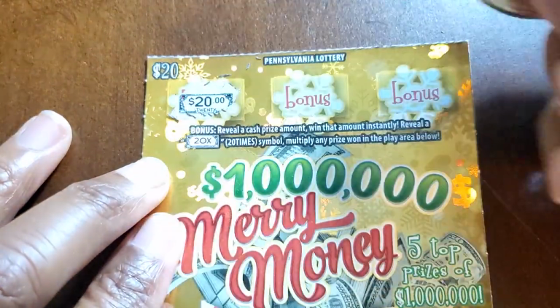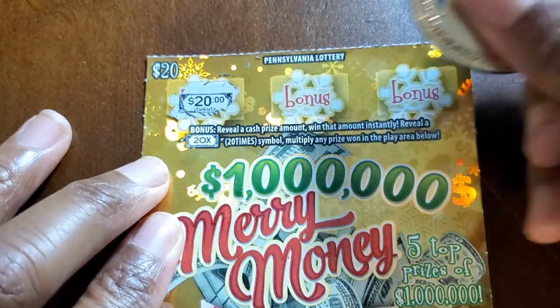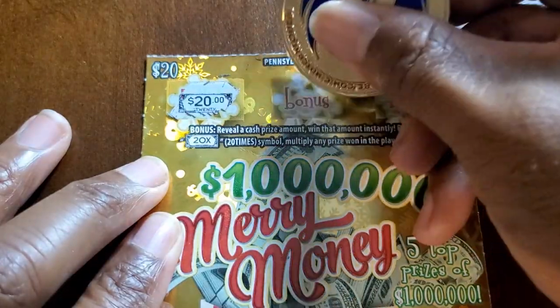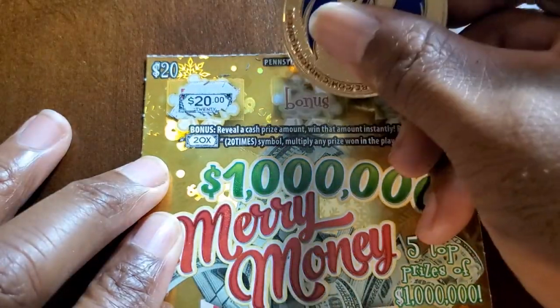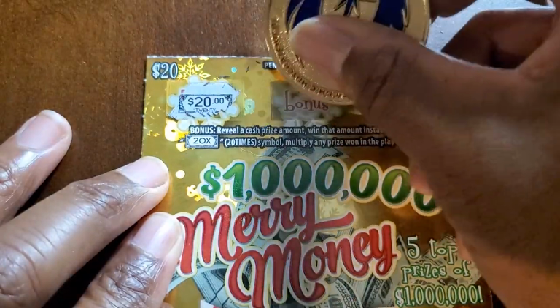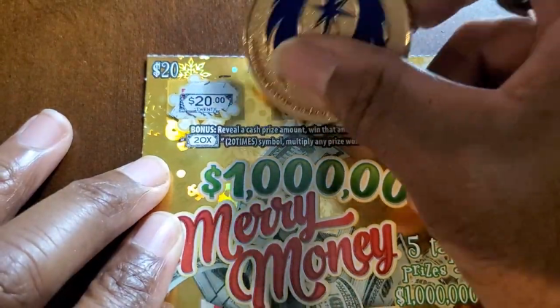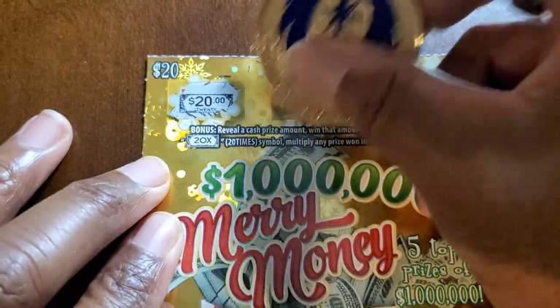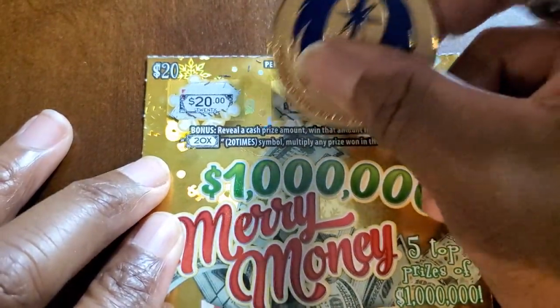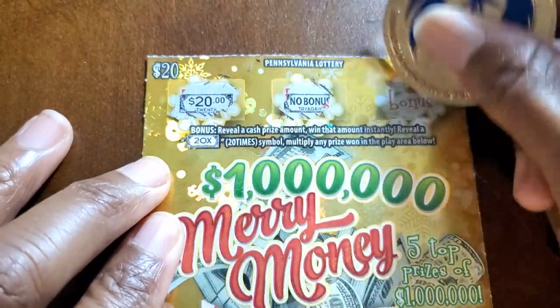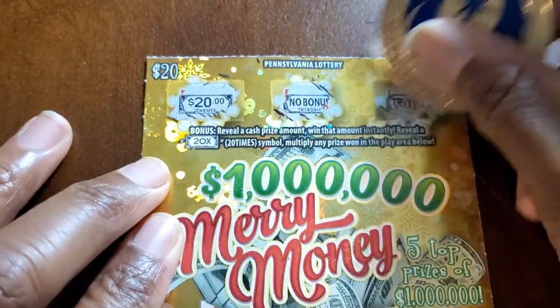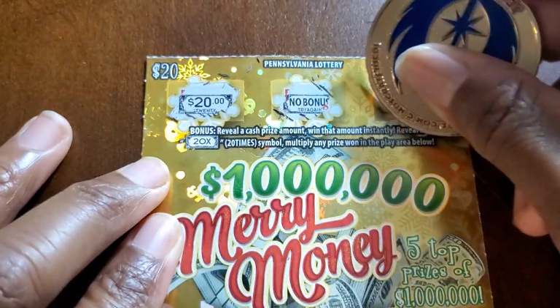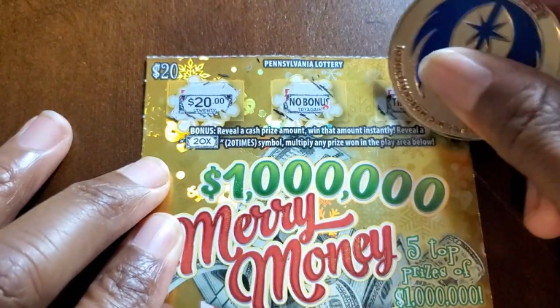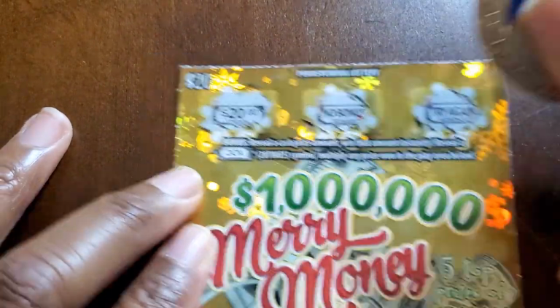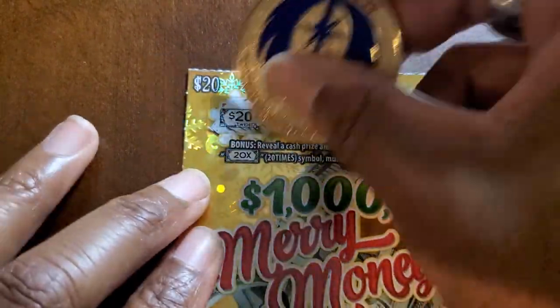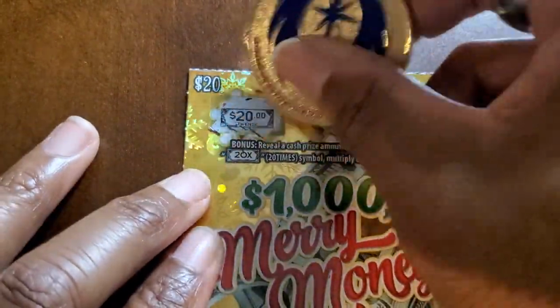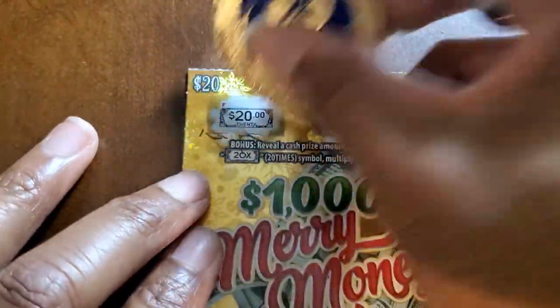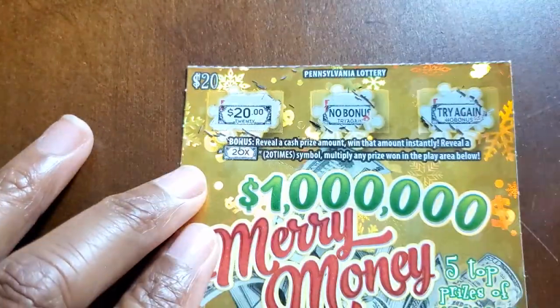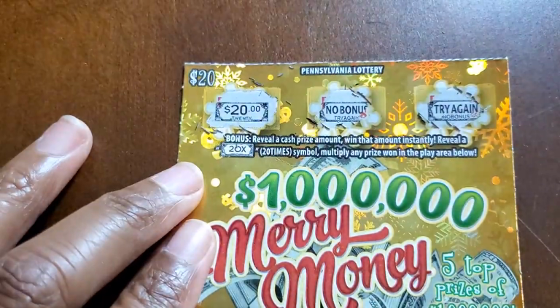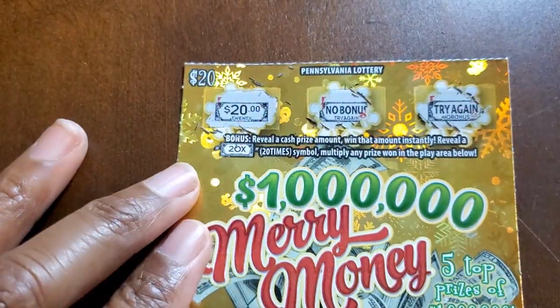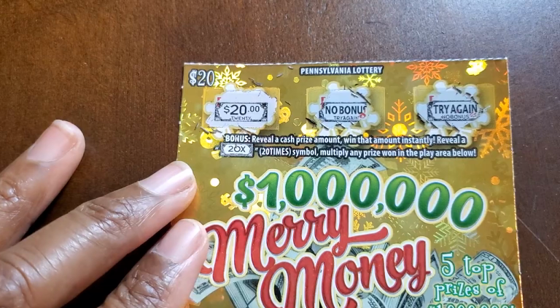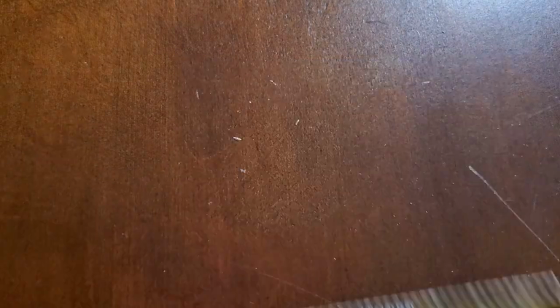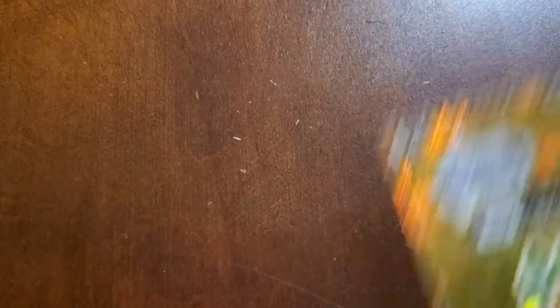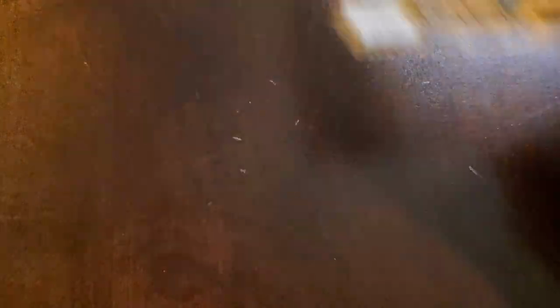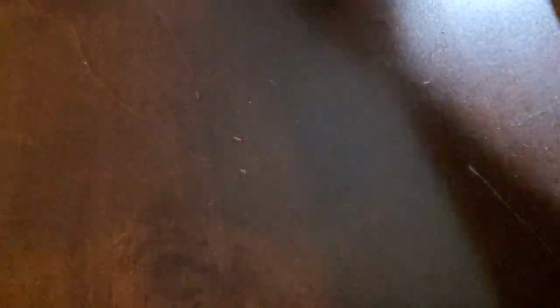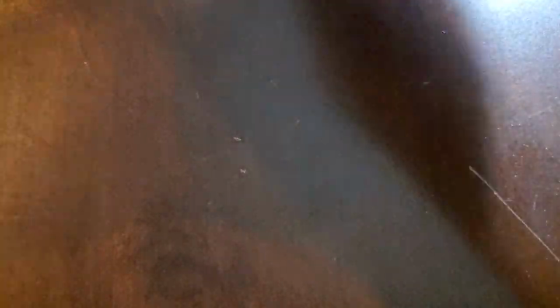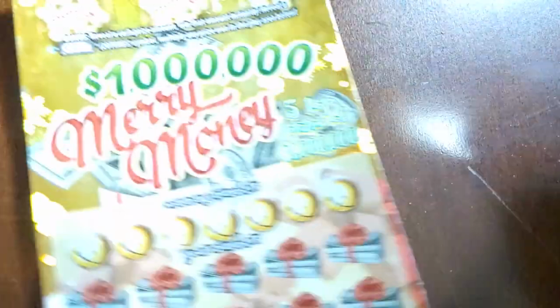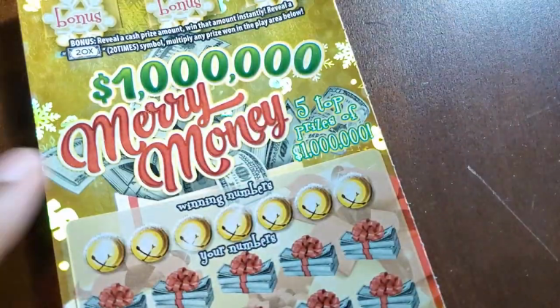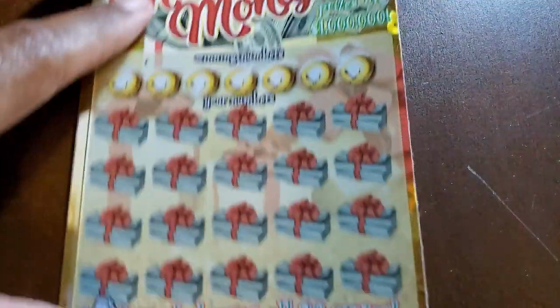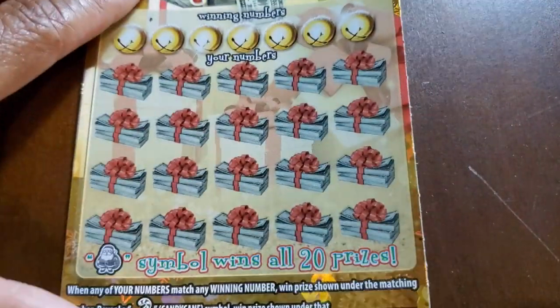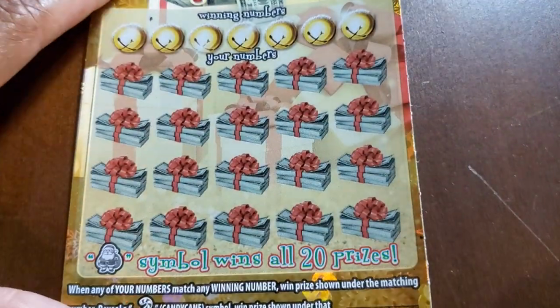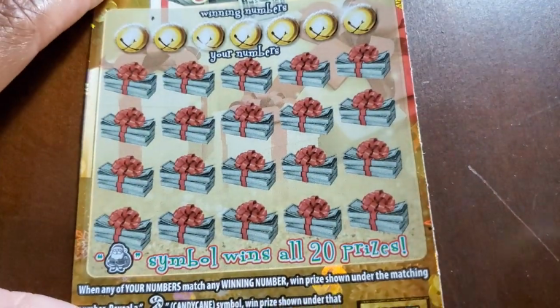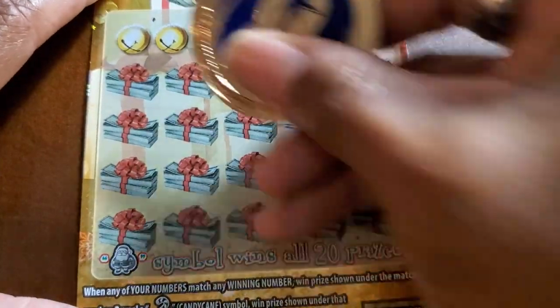Let's check the top. Nice! We got the $20 symbol. So finally we got a symbol — we got some of our money back. We'll take it.